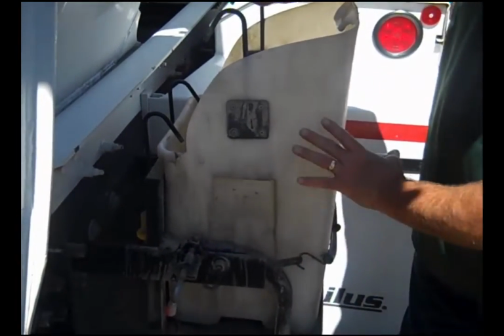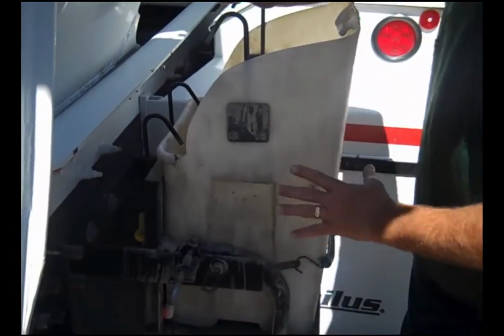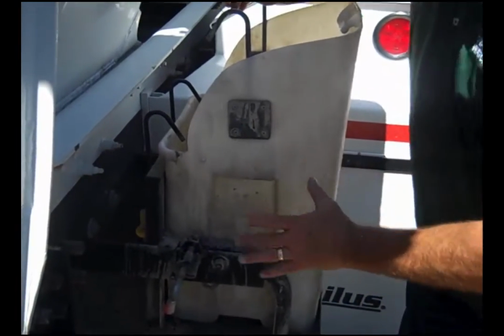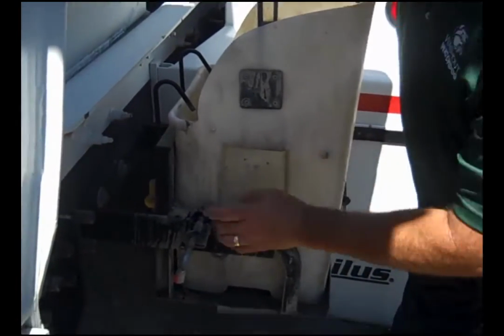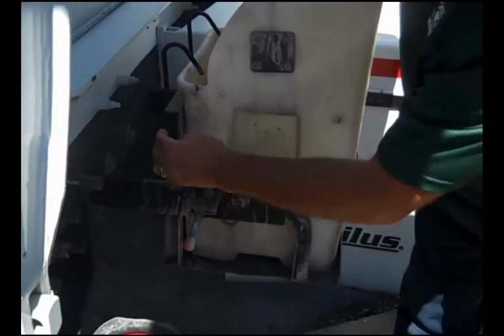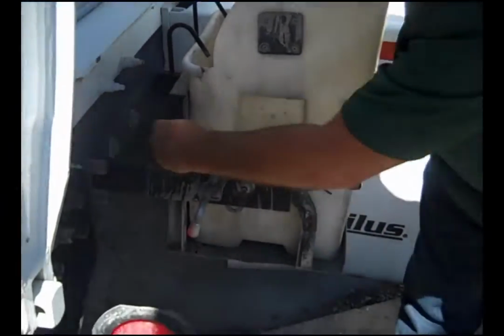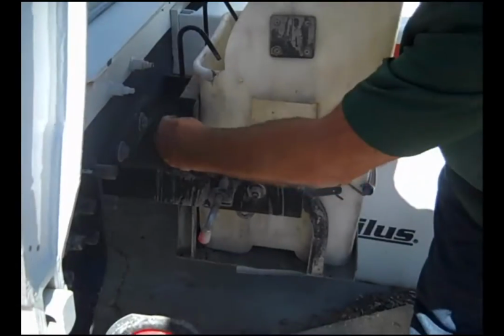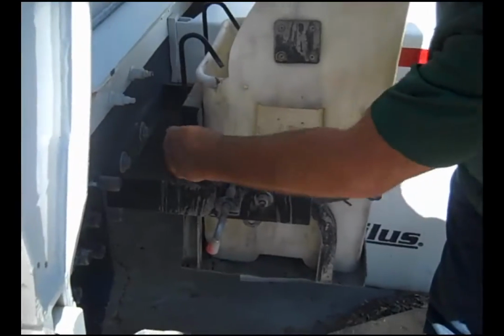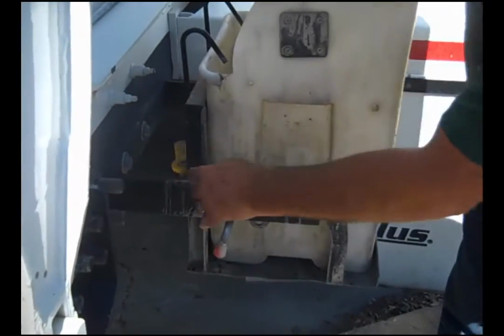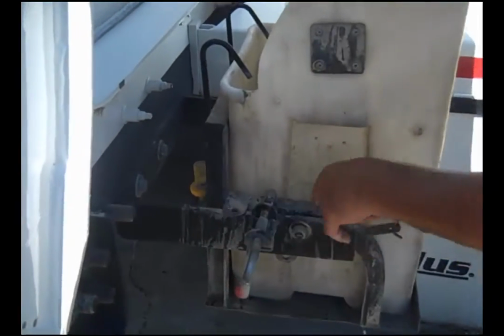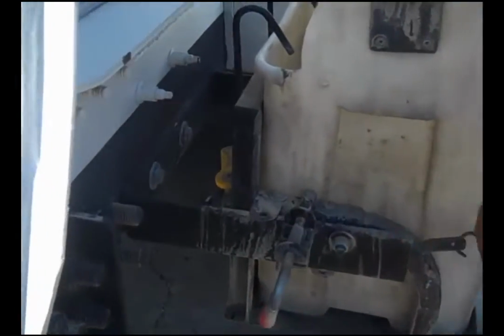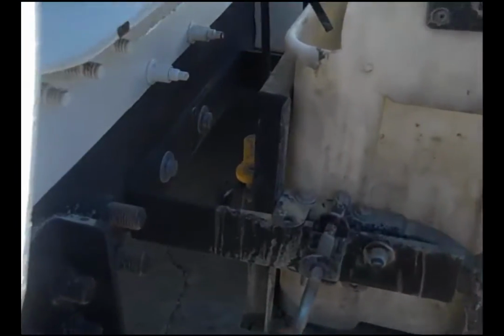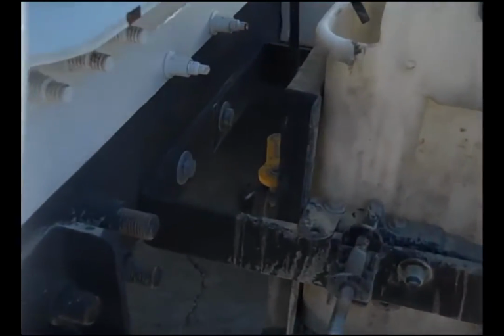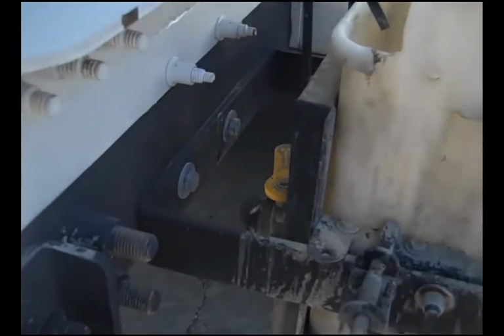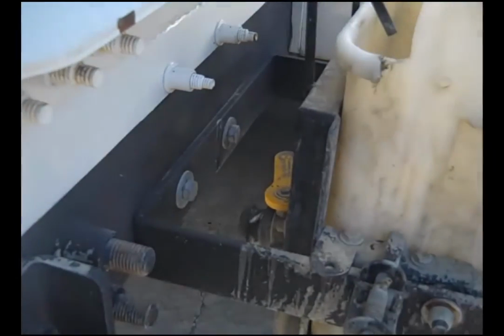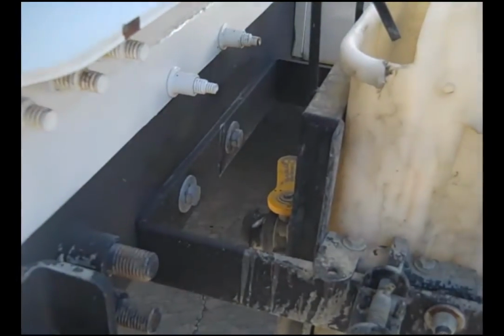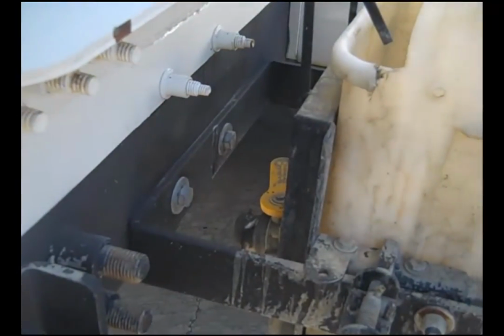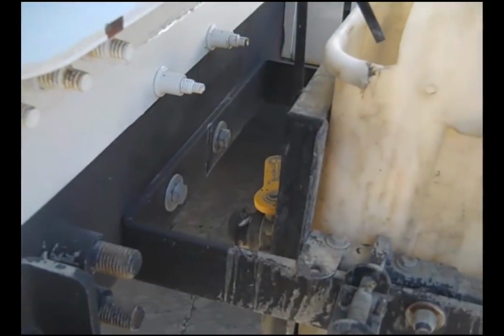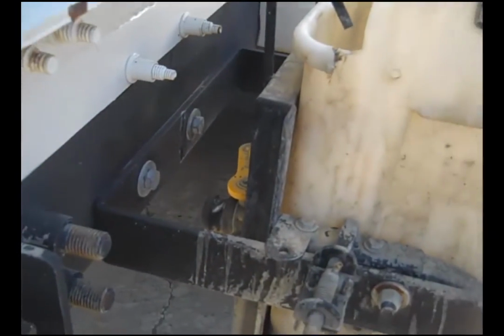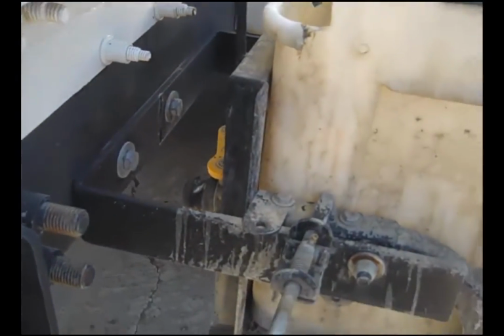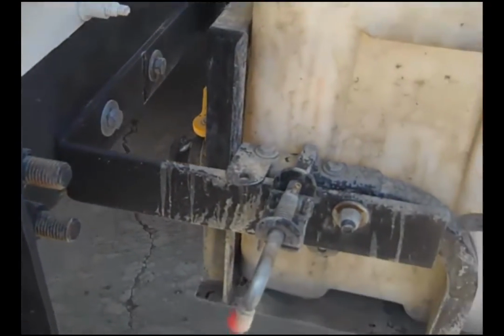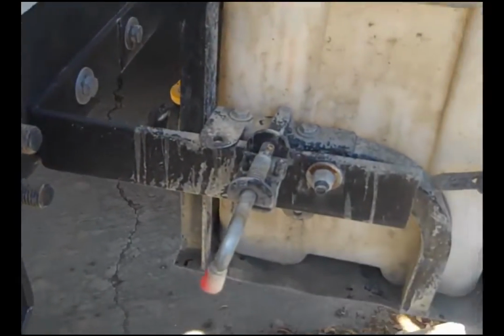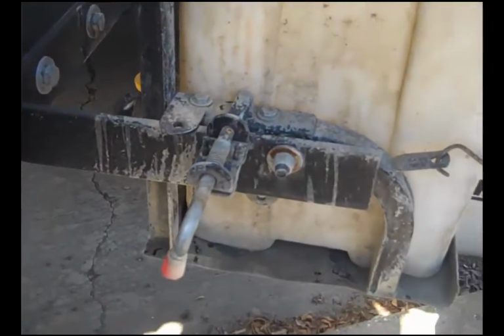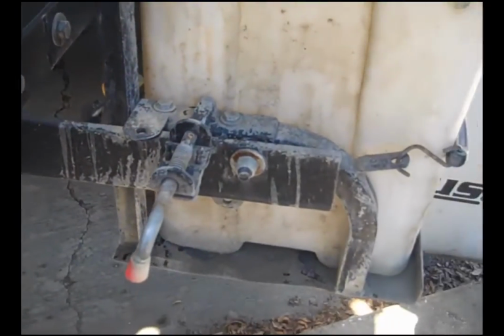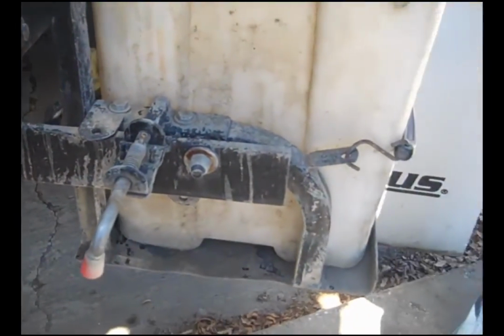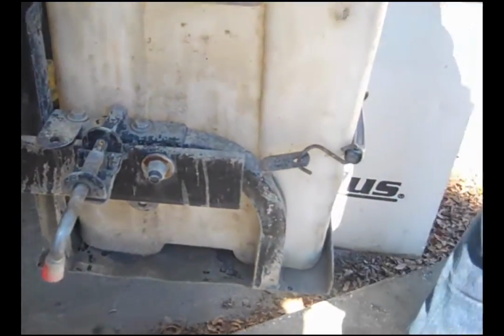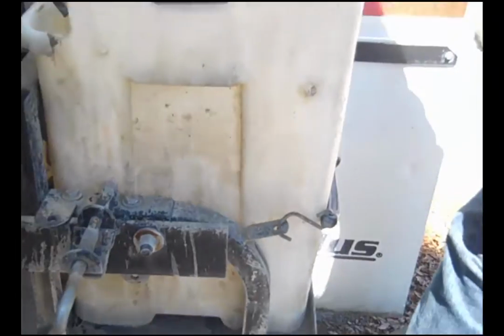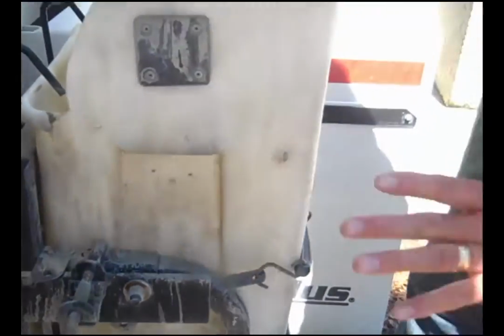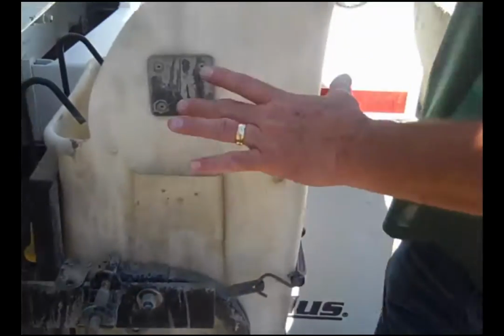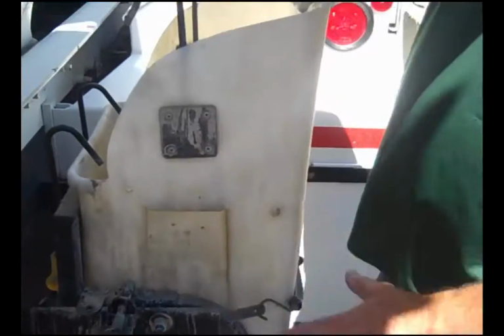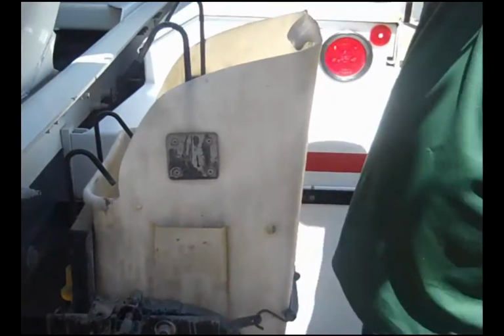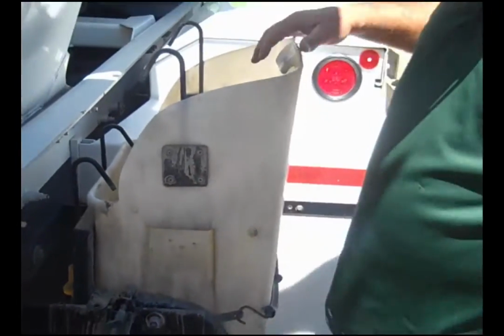We were able to saw off the other bracket and put this right on — retrofit it — which you can do if you already have one of these racks as part of our product.